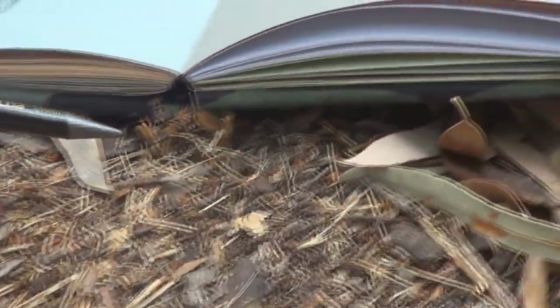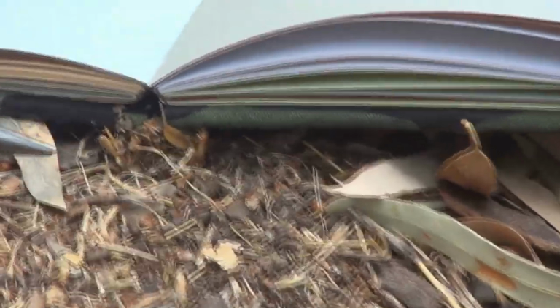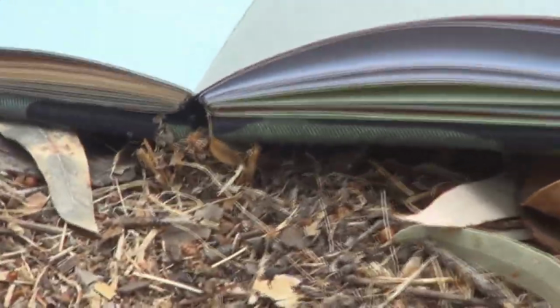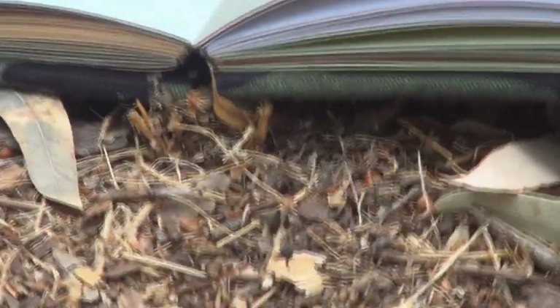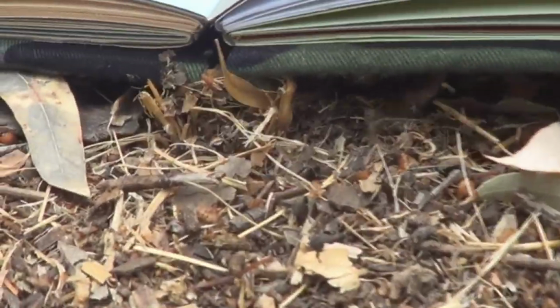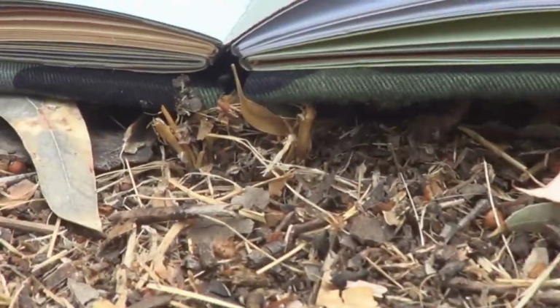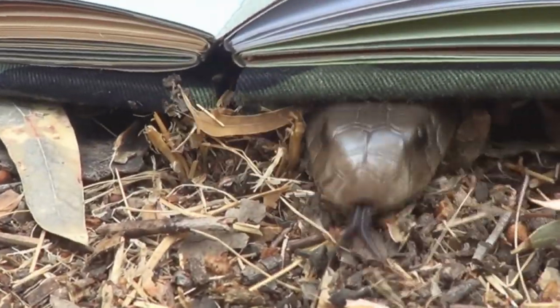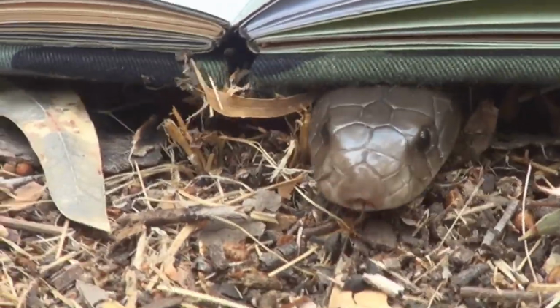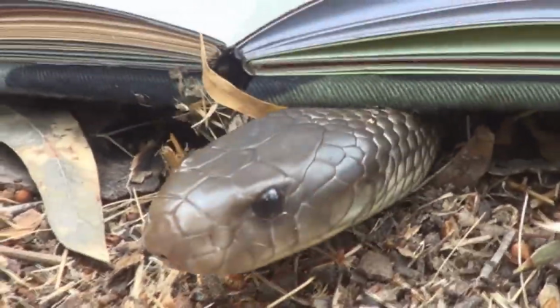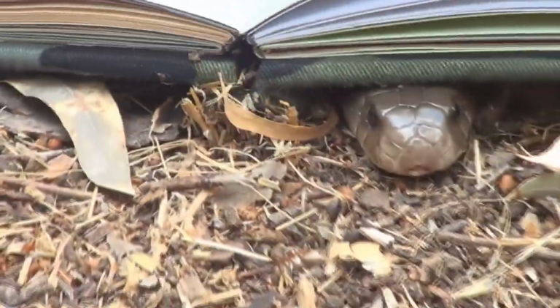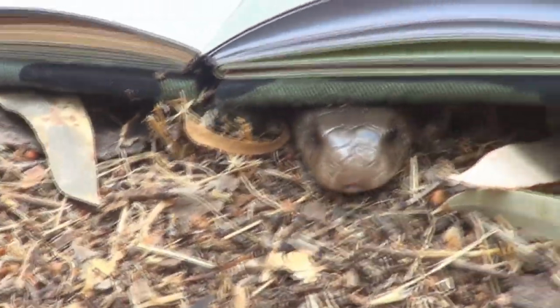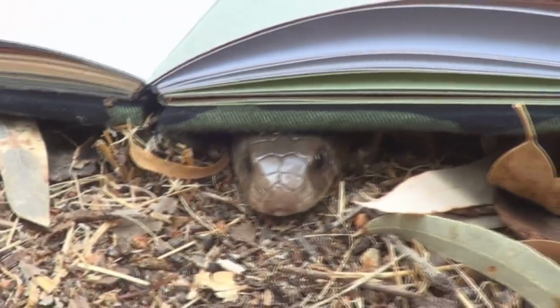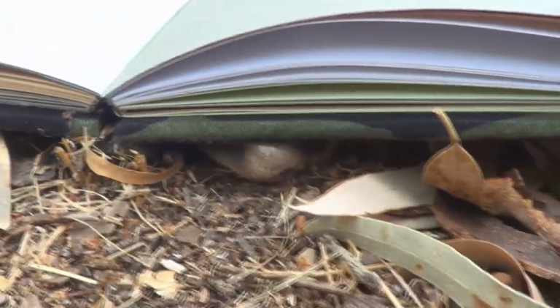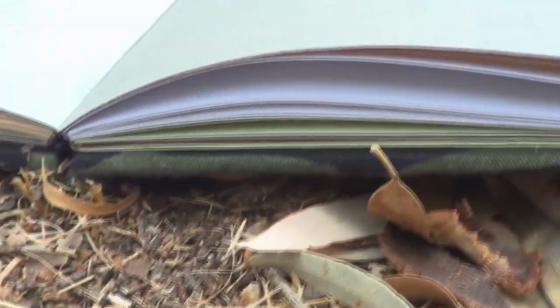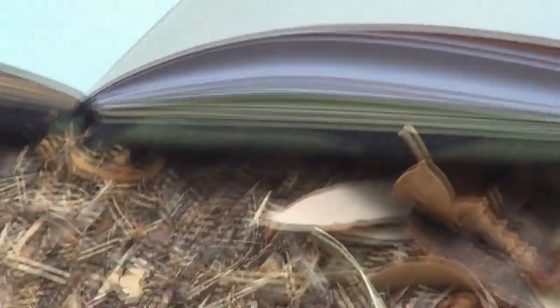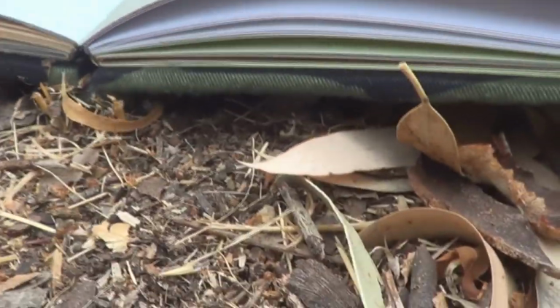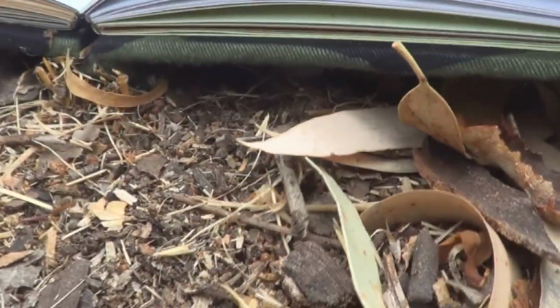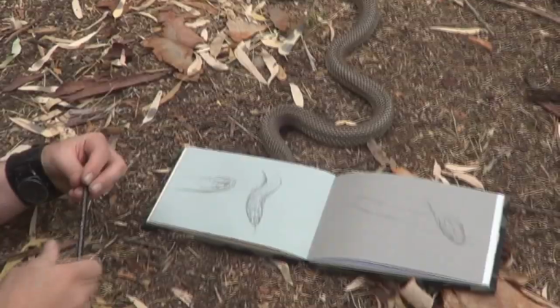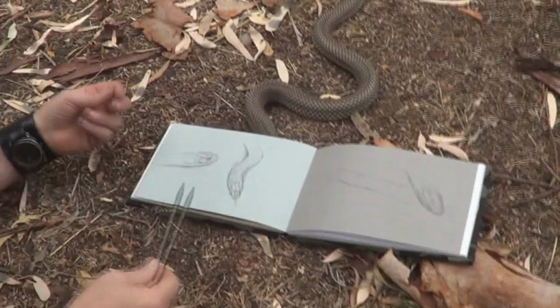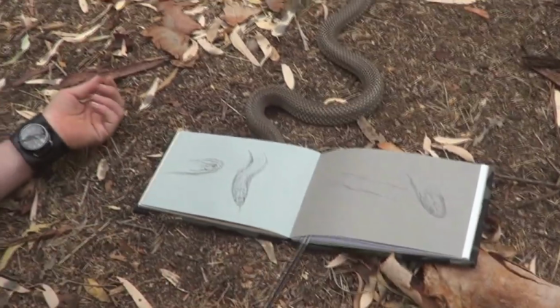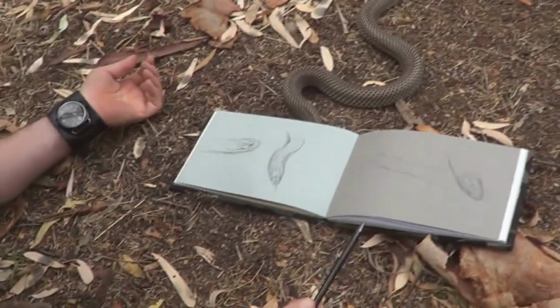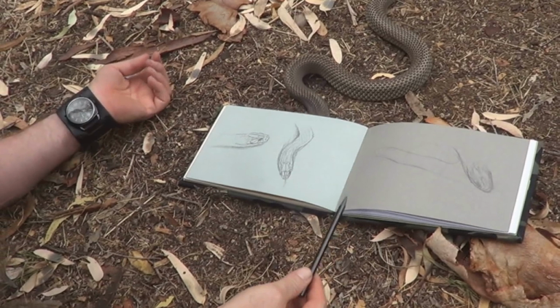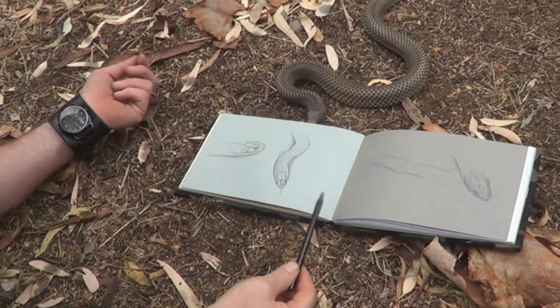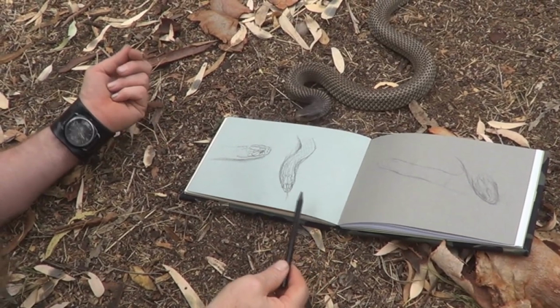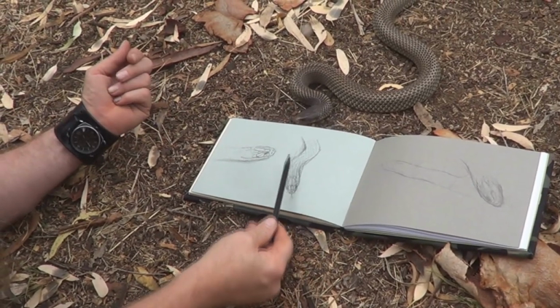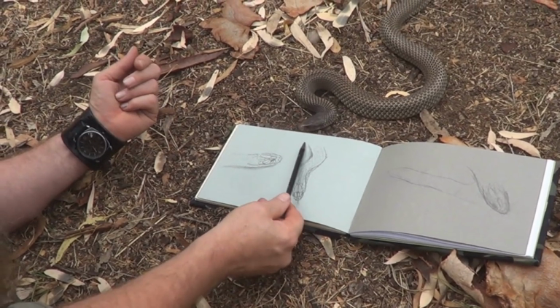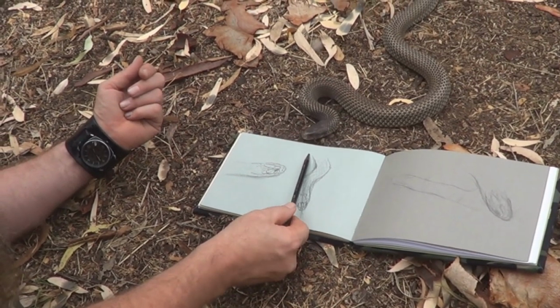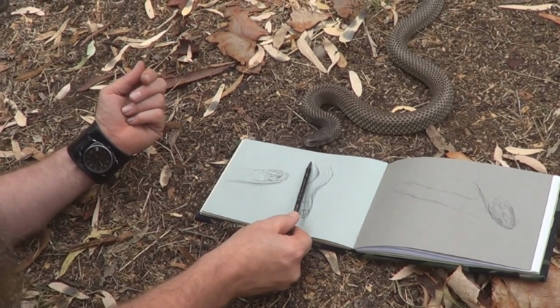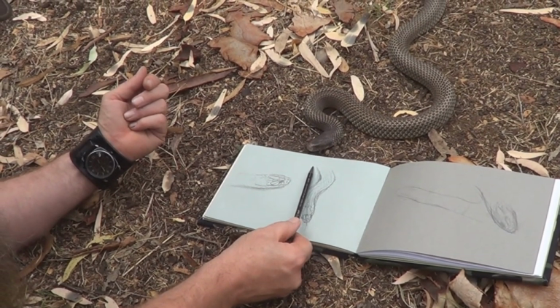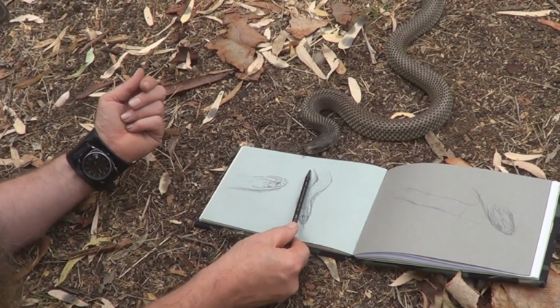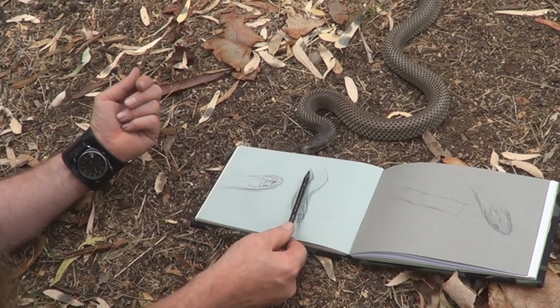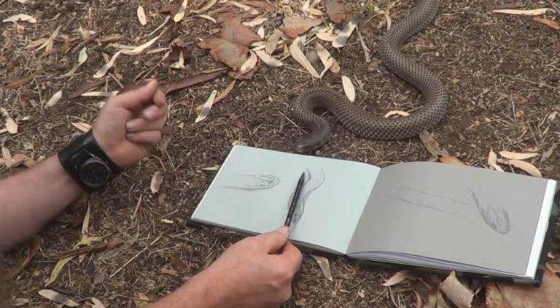He's coming out here somewhere. There he is — hello. He's very skittish, very wary of me. Although it's called king brown snake, it's actually part of the black snake family.